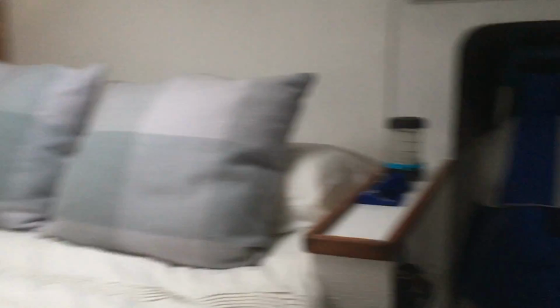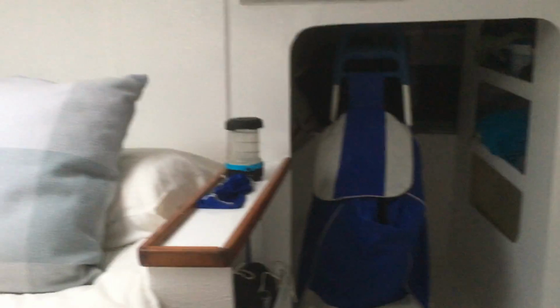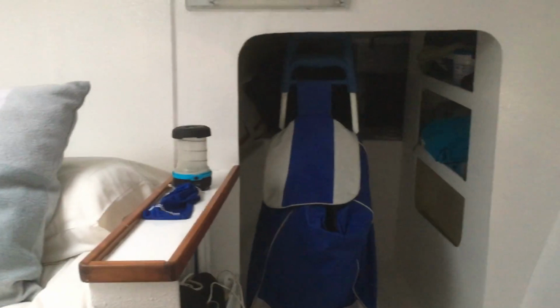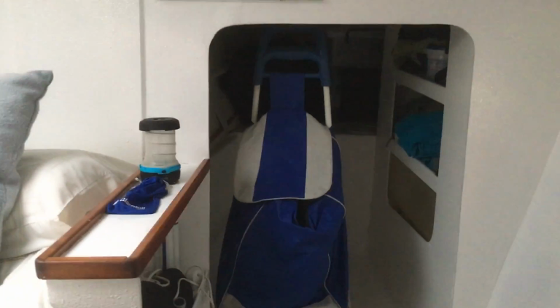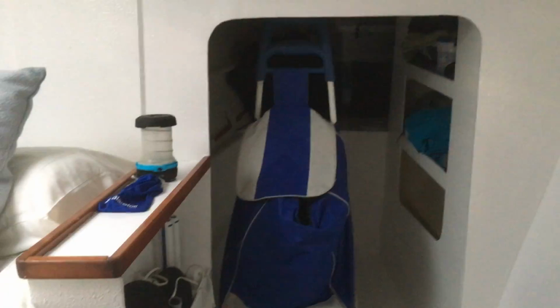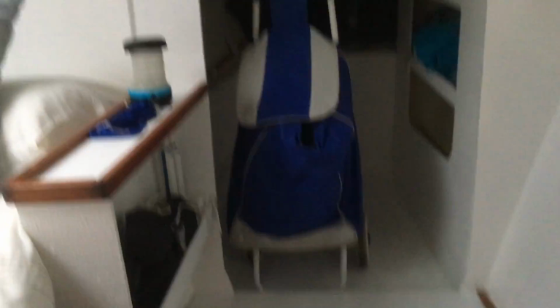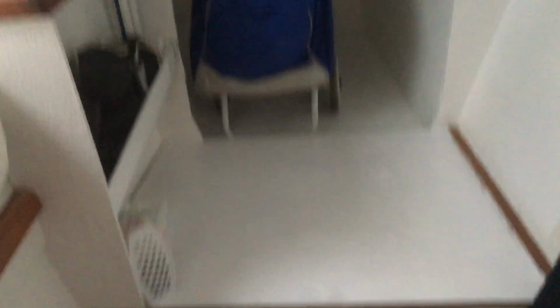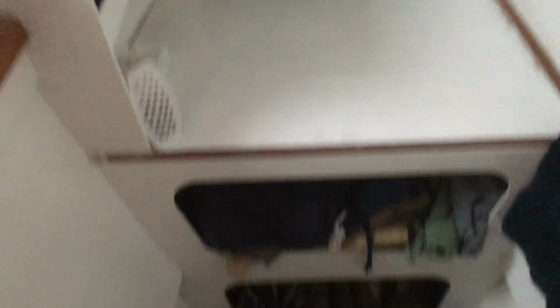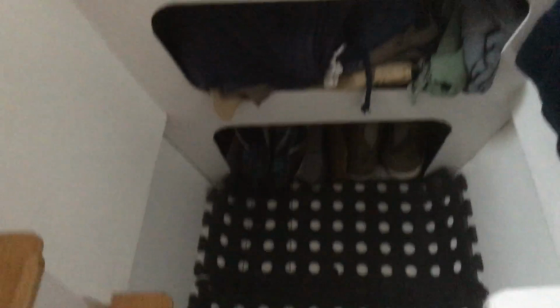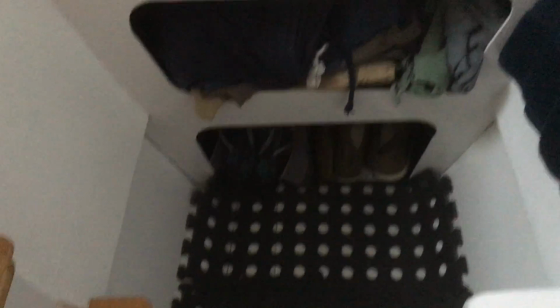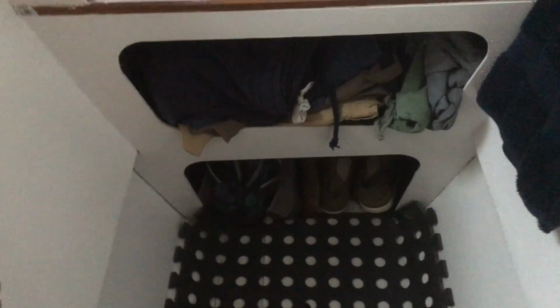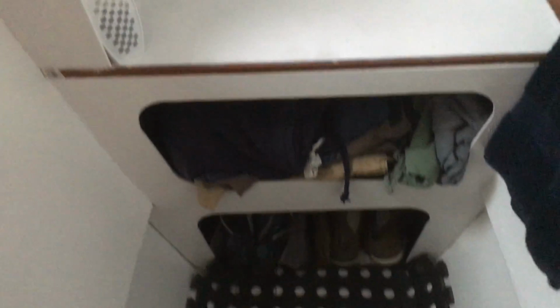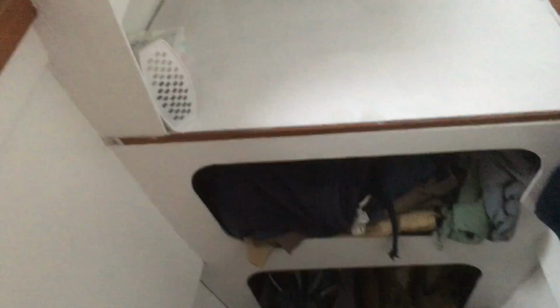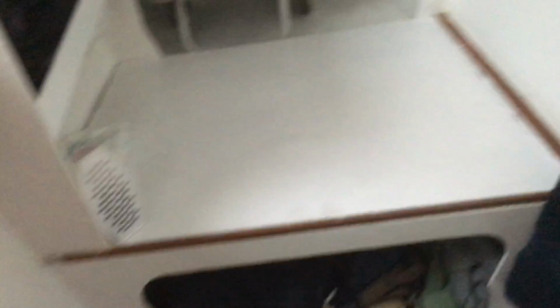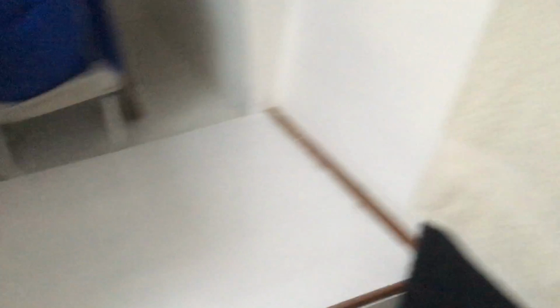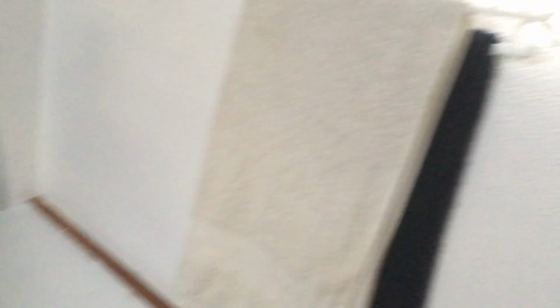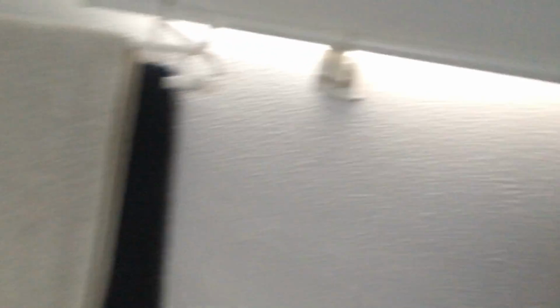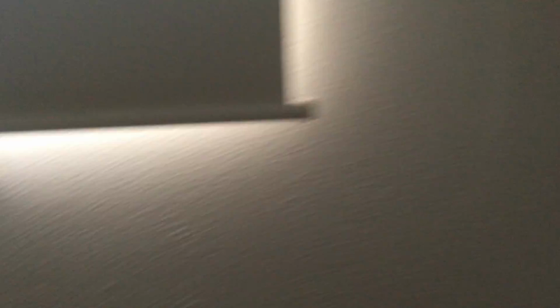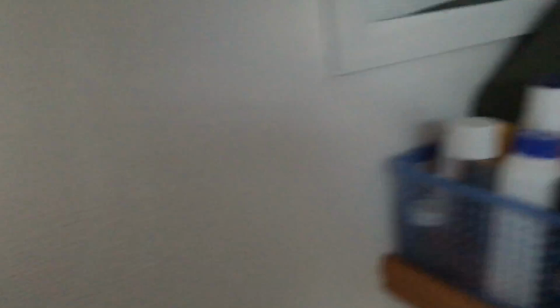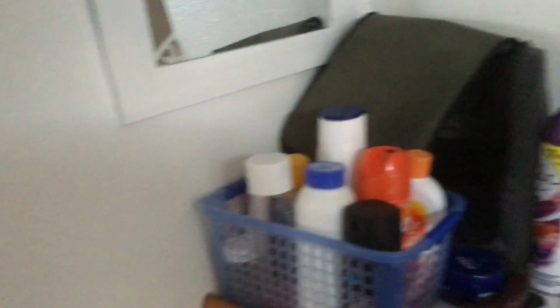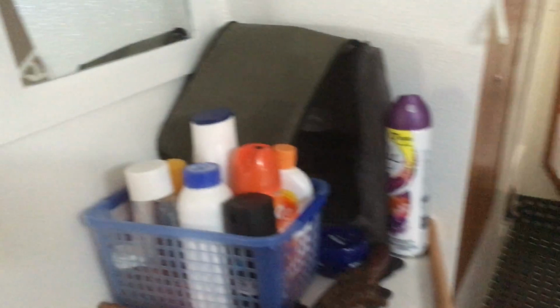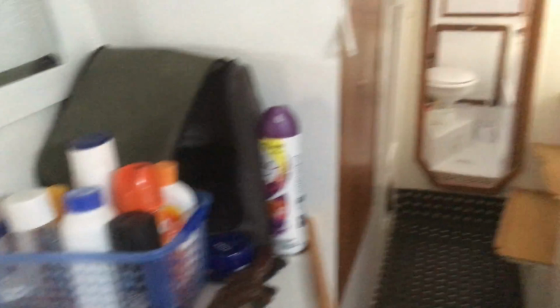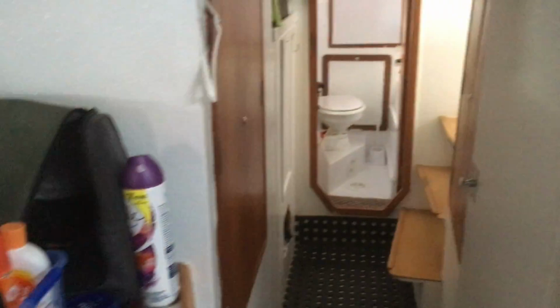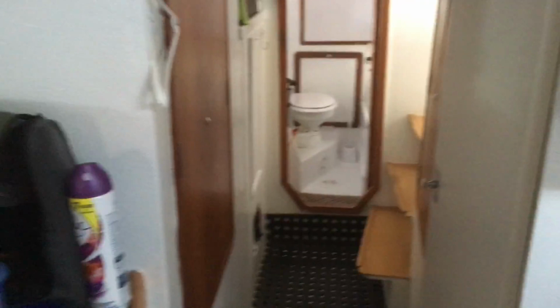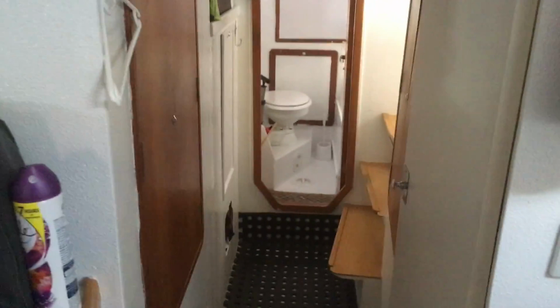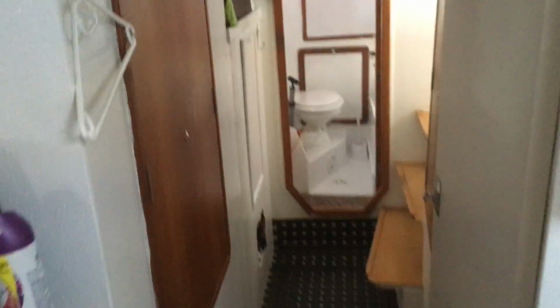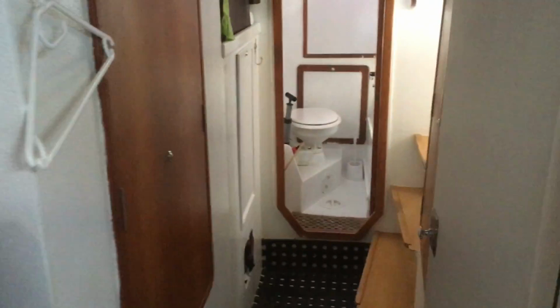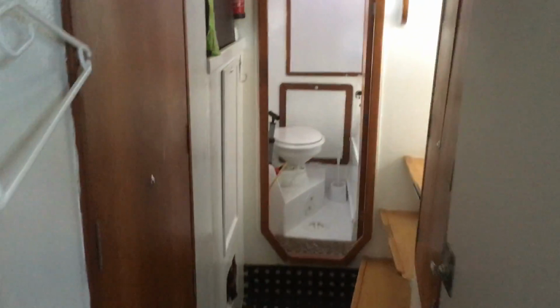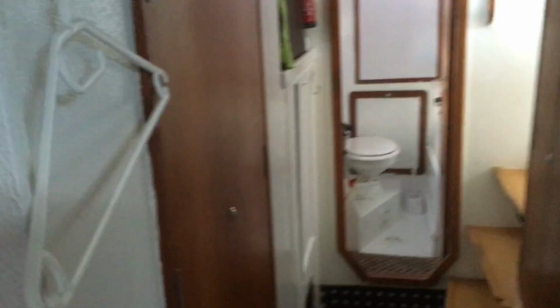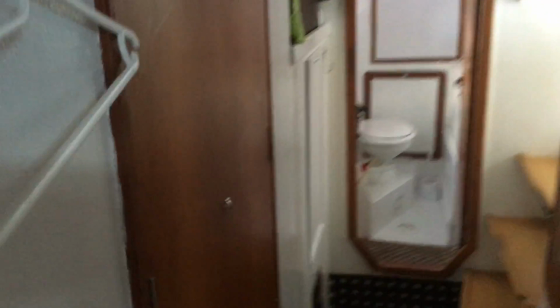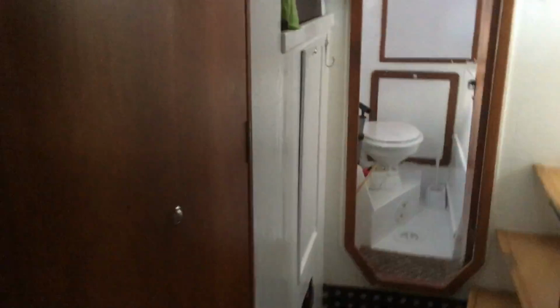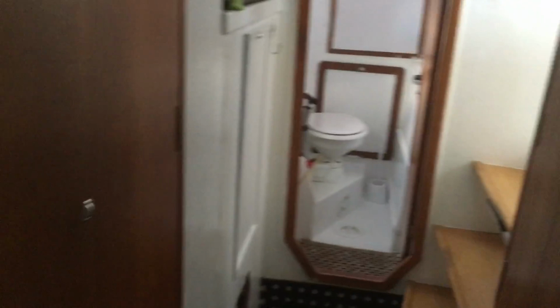And more storage over there. Storage down there. And walking aft, storage both left and right.